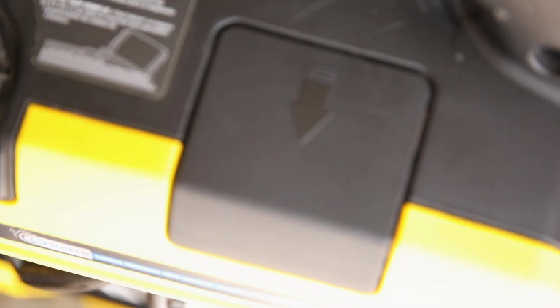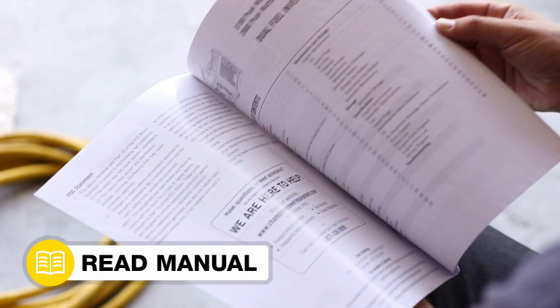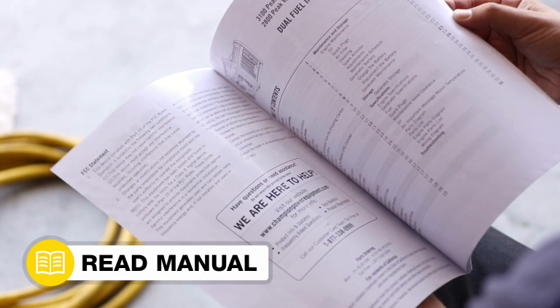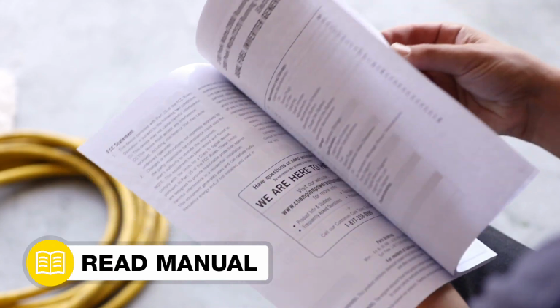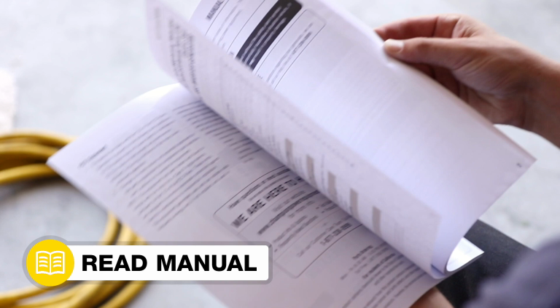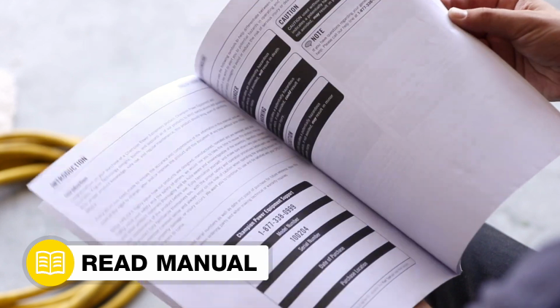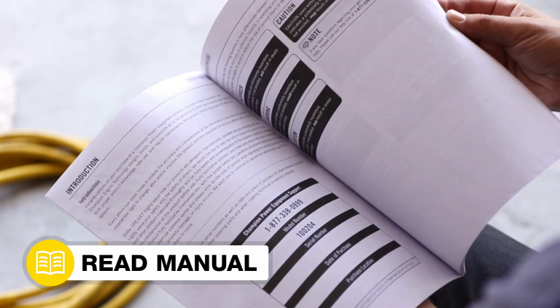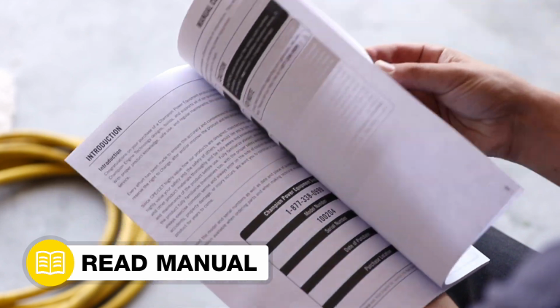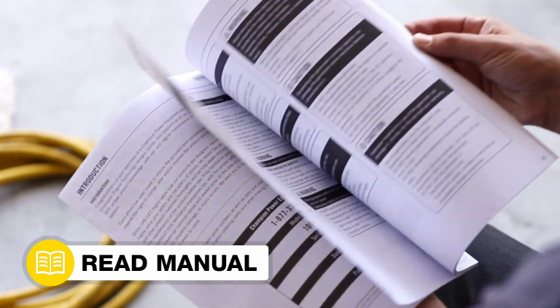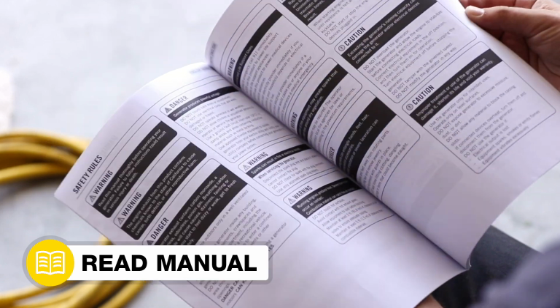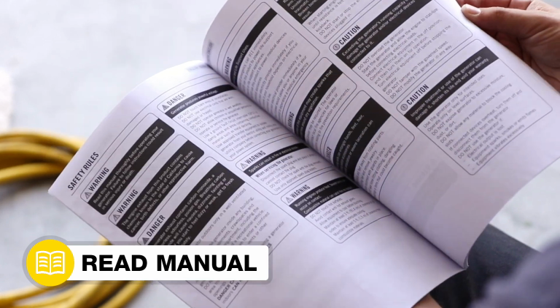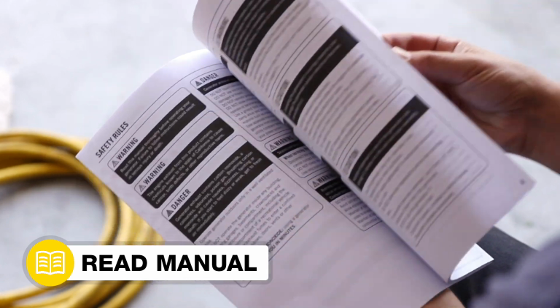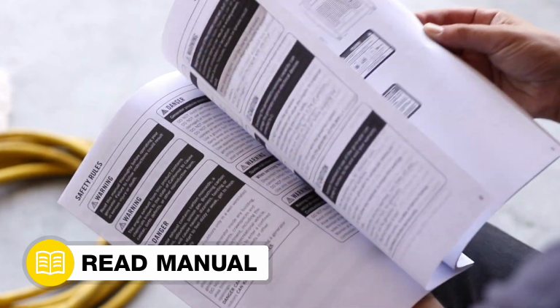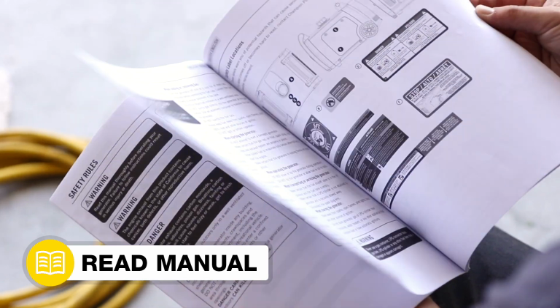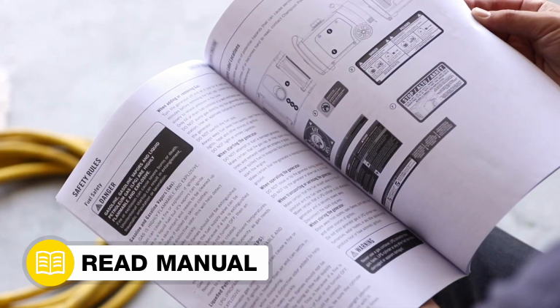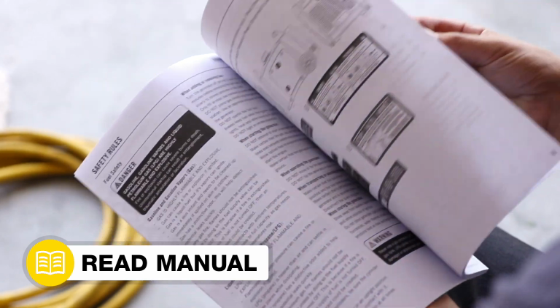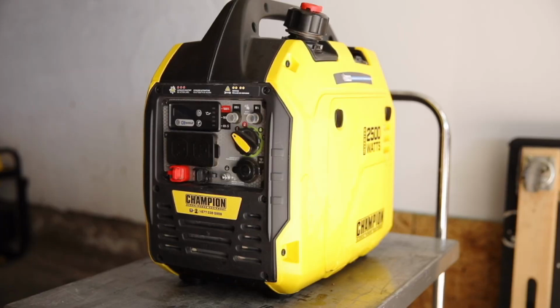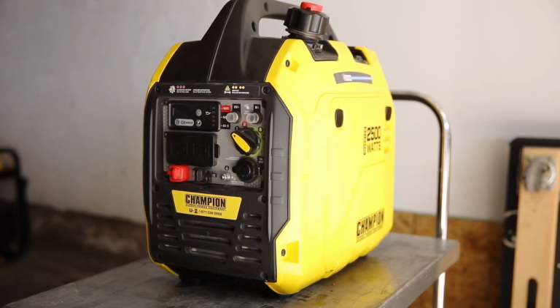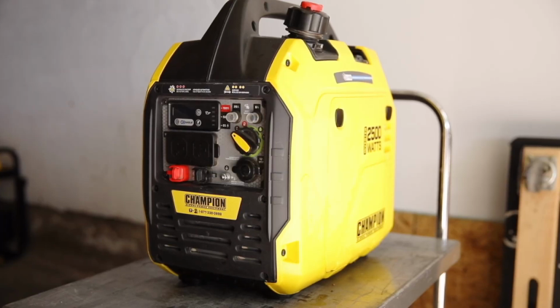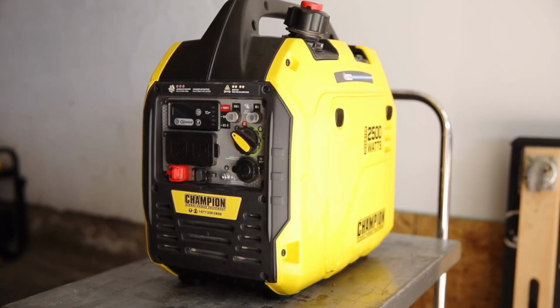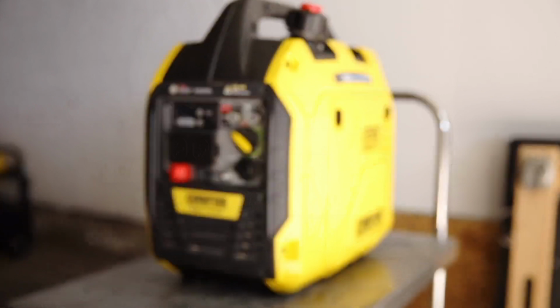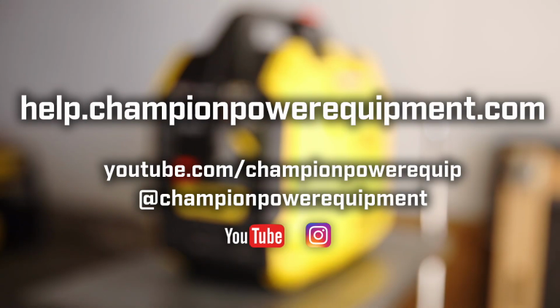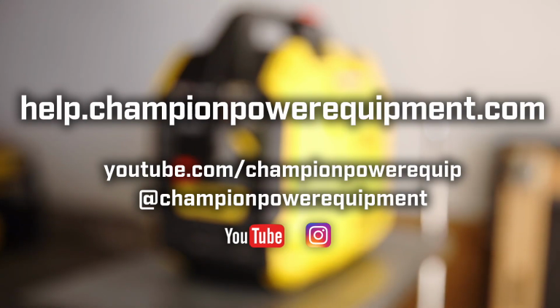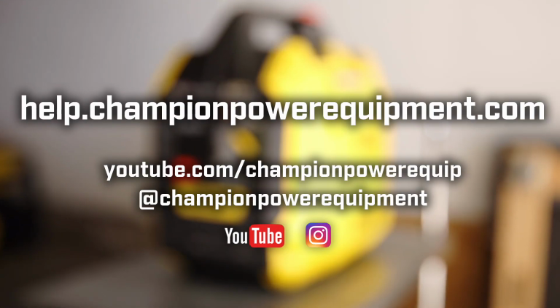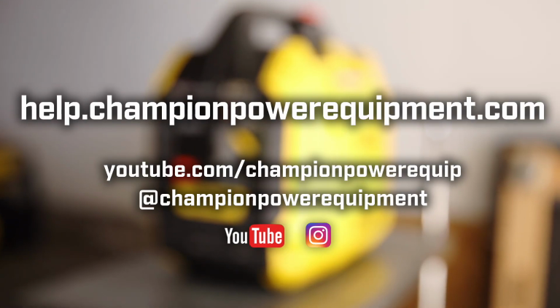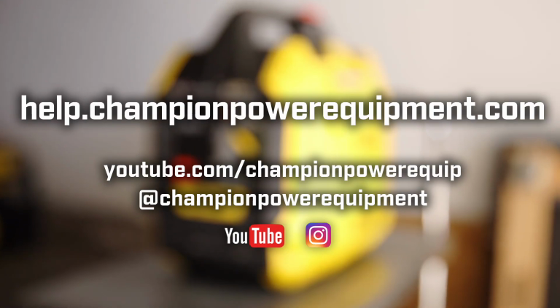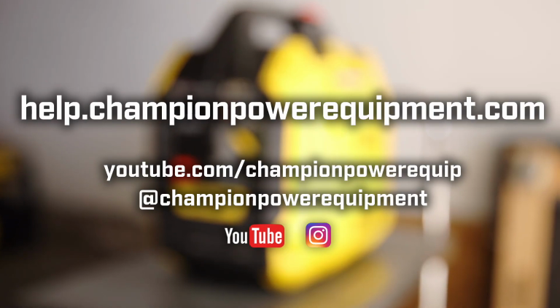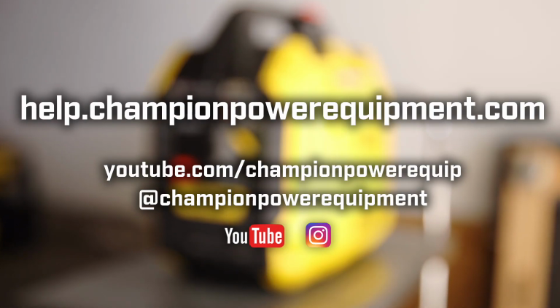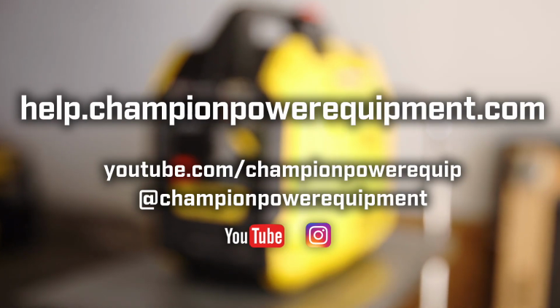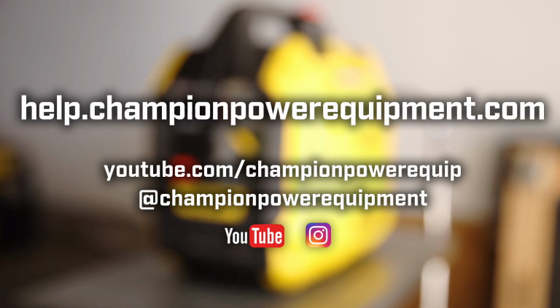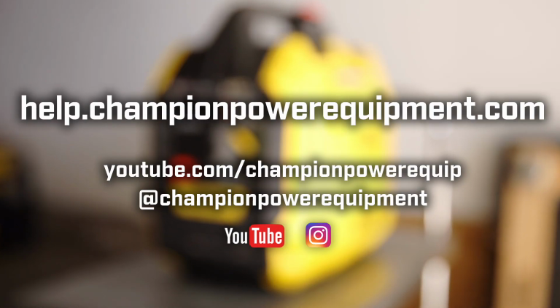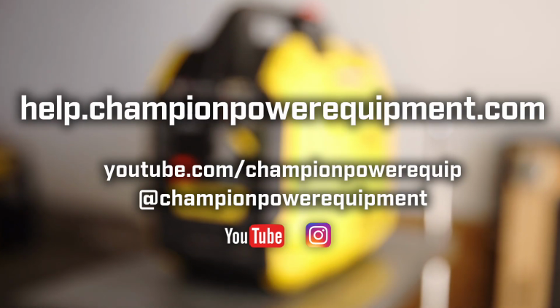Your CO shield module replacement is complete. Always follow the safety guidelines in your operator's manual, and for more help guides visit the Champion Help Center at help.ChampionPowerEquipment.com.